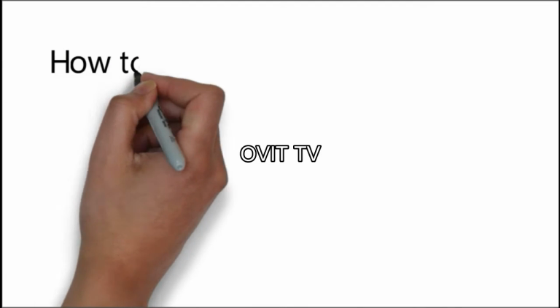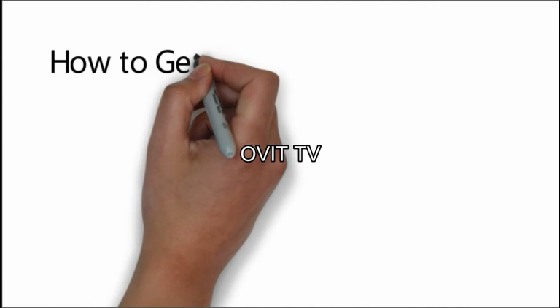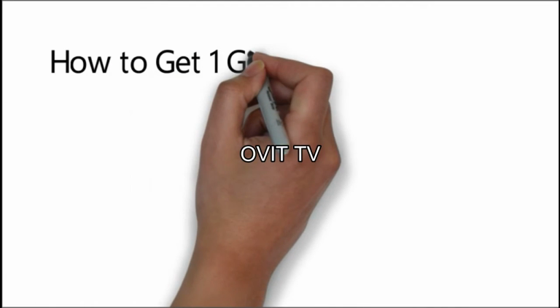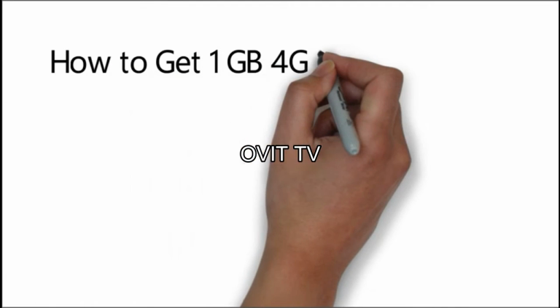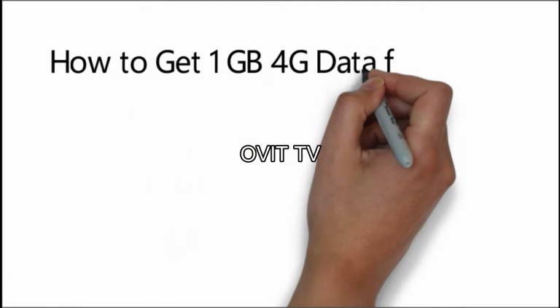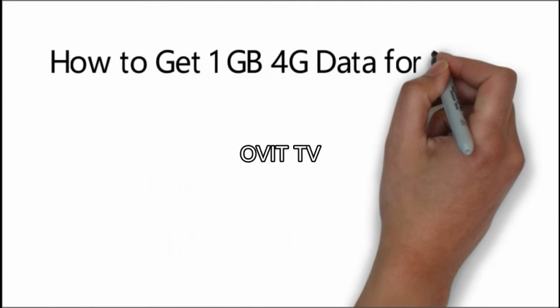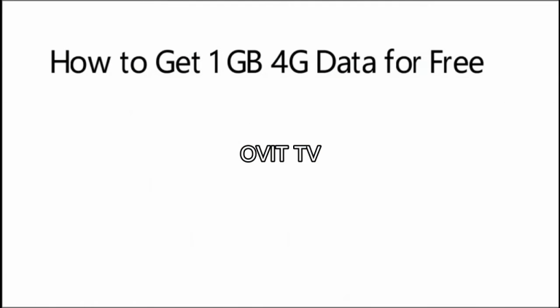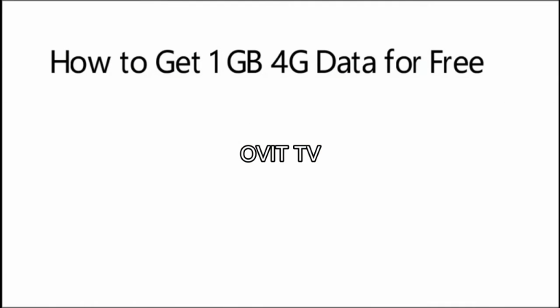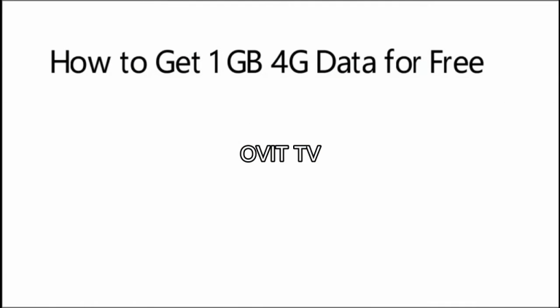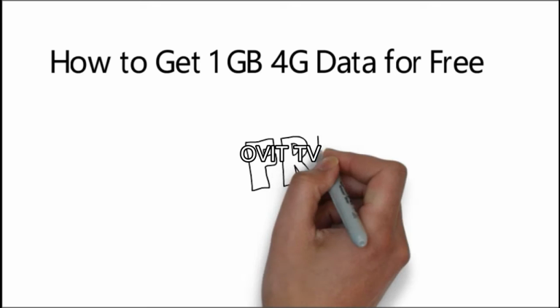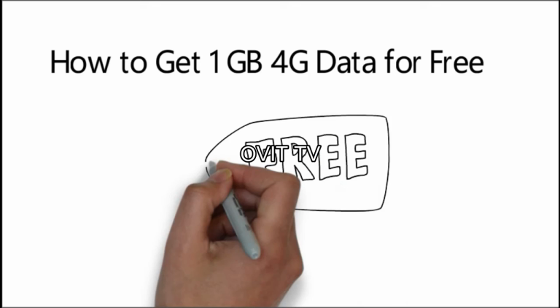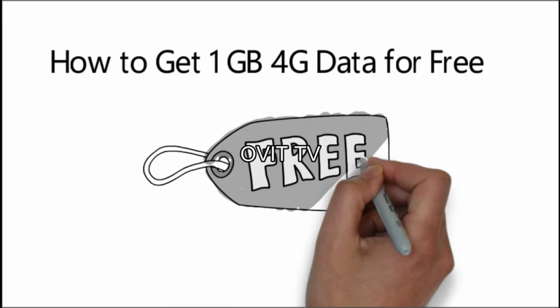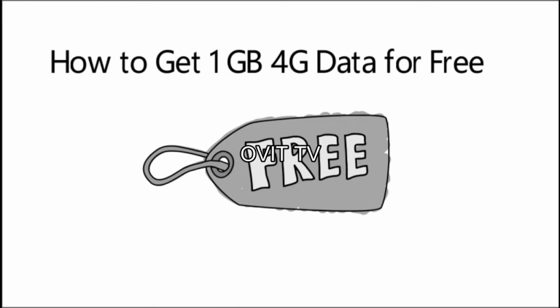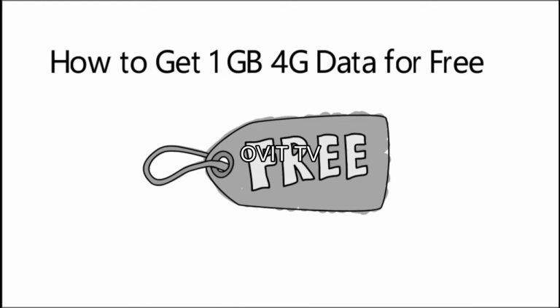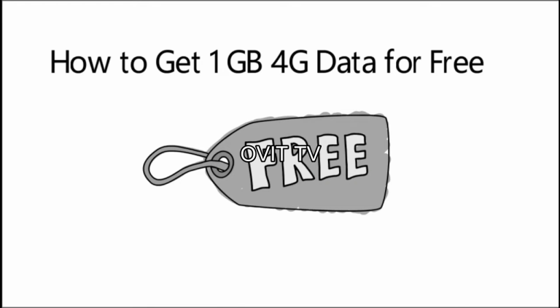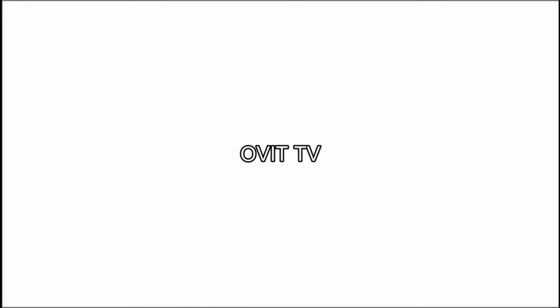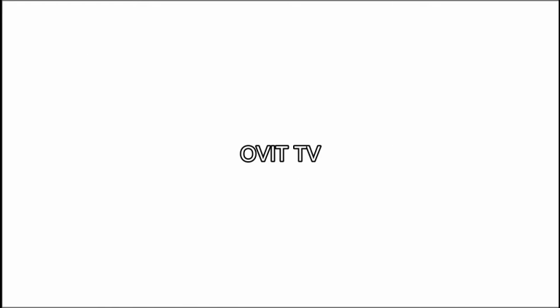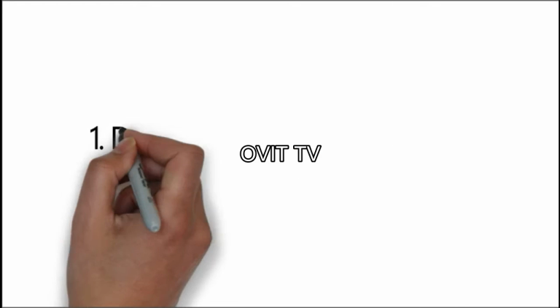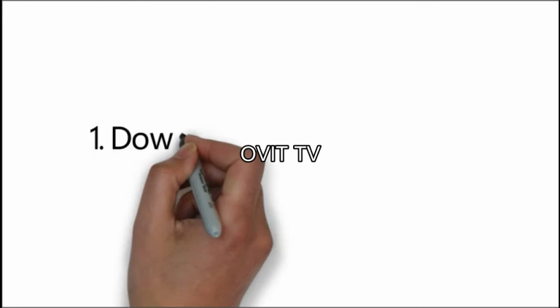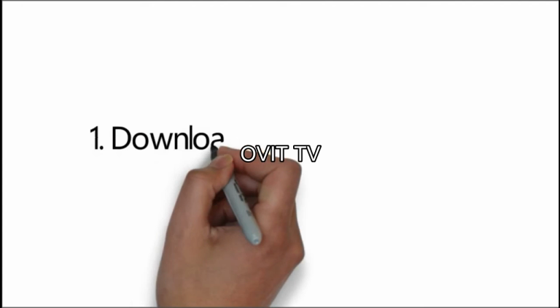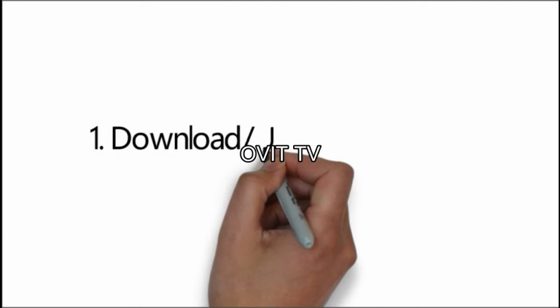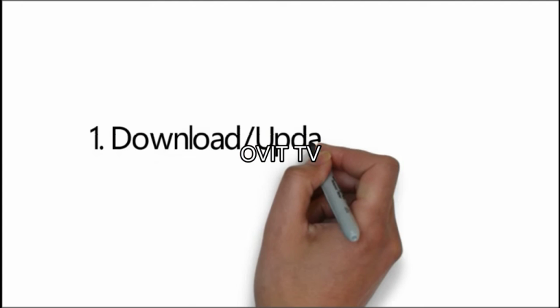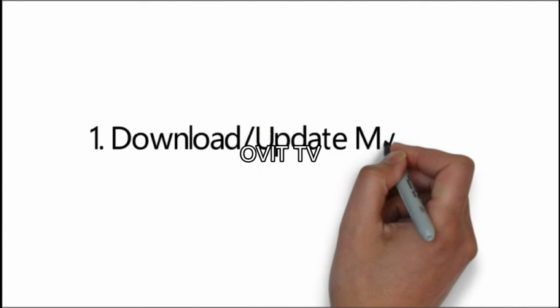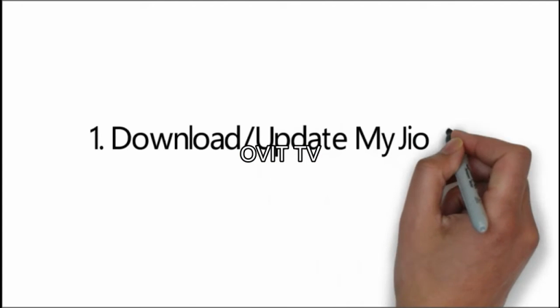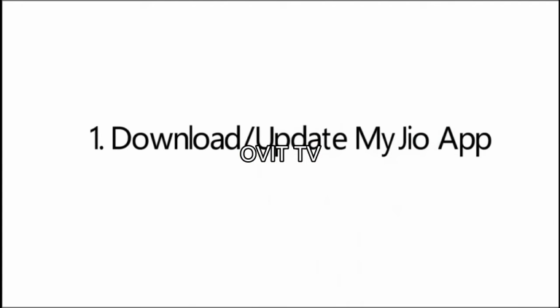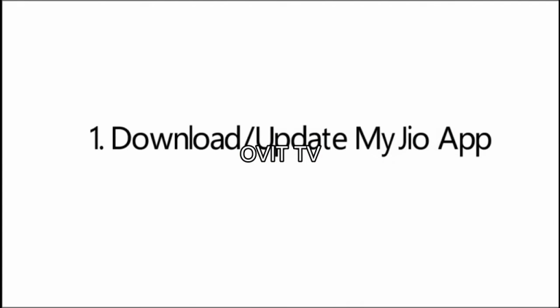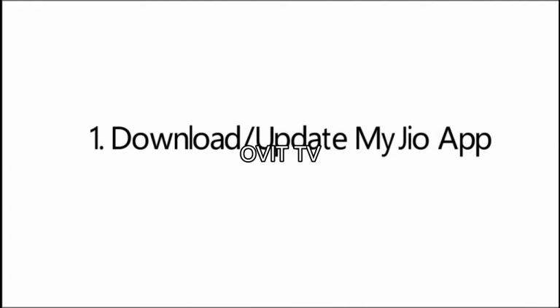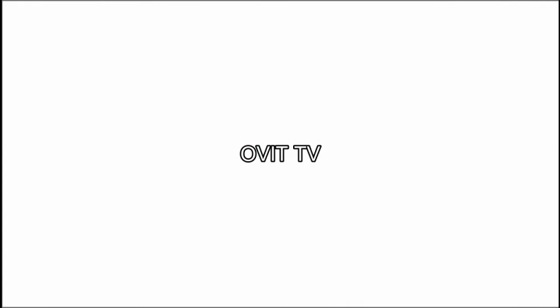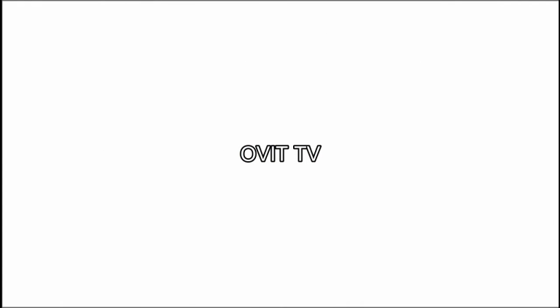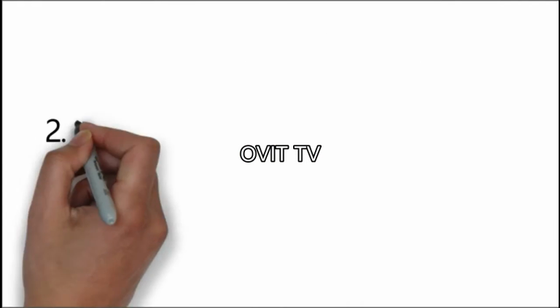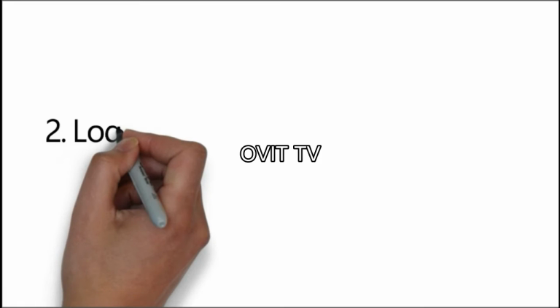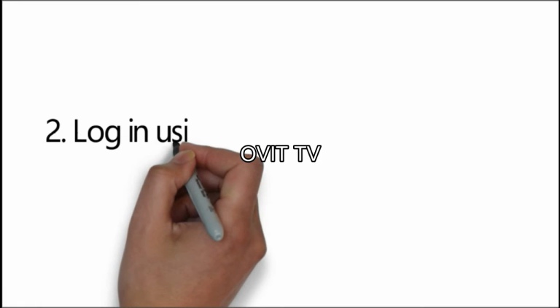How to get 1GB 4G data for free. Here is how to get 1GB 4G data for free. Step 1: Download or update MyJio app.